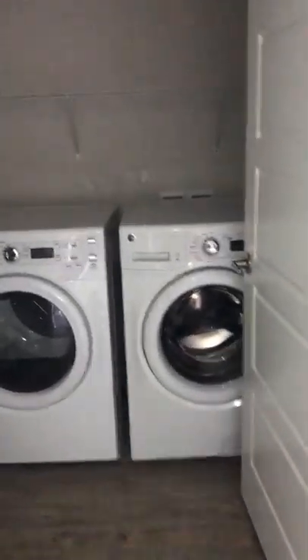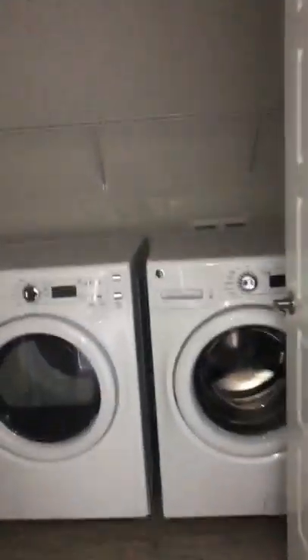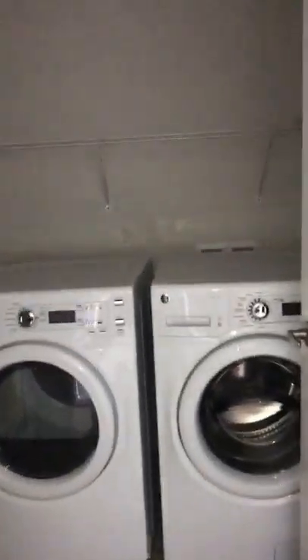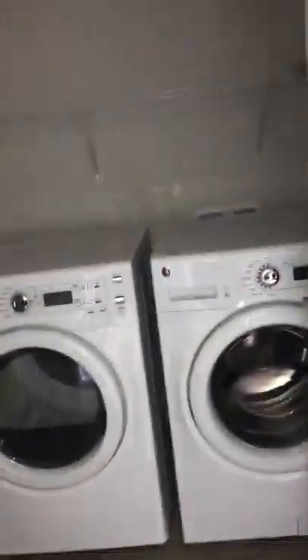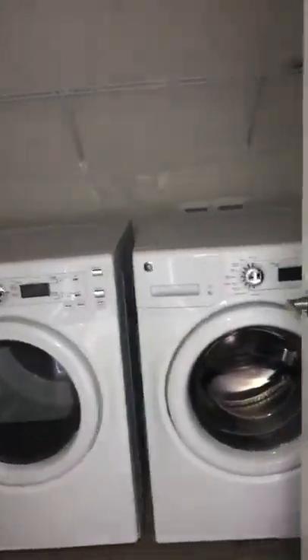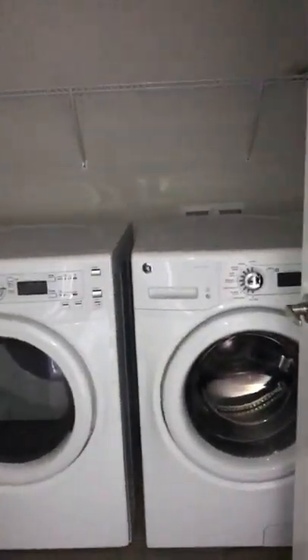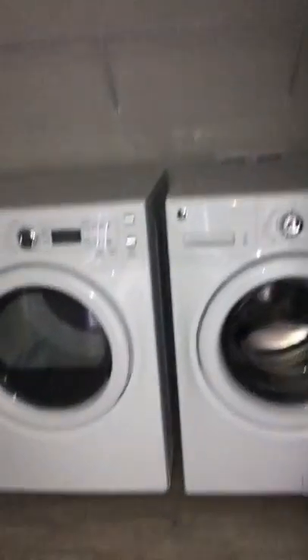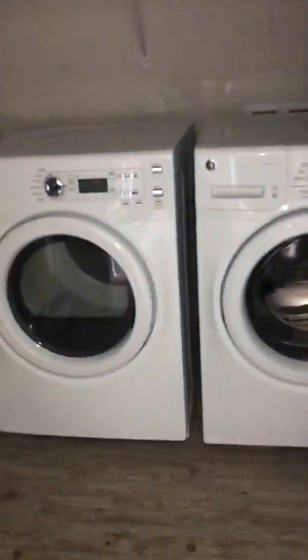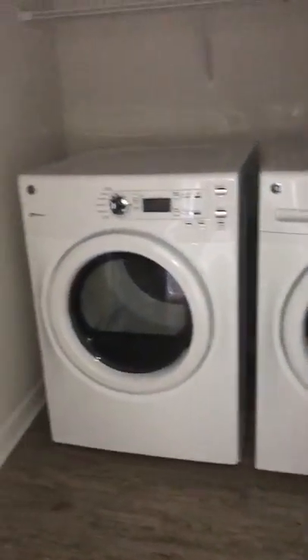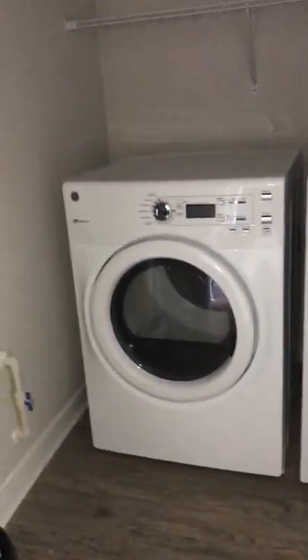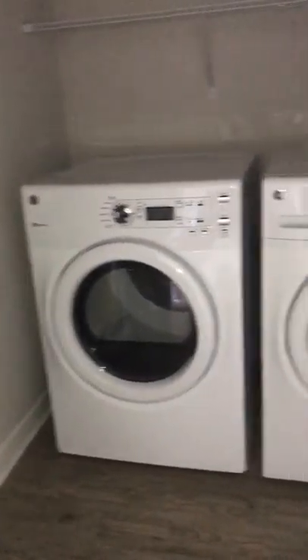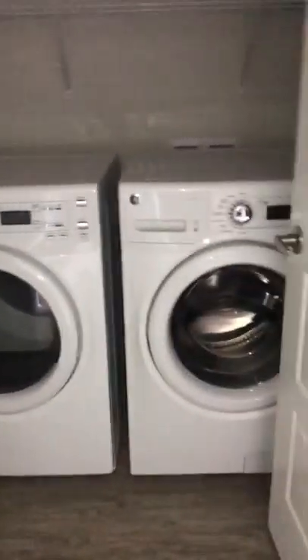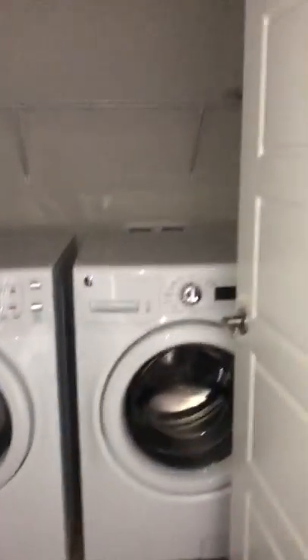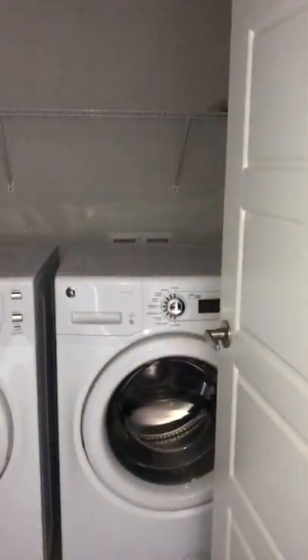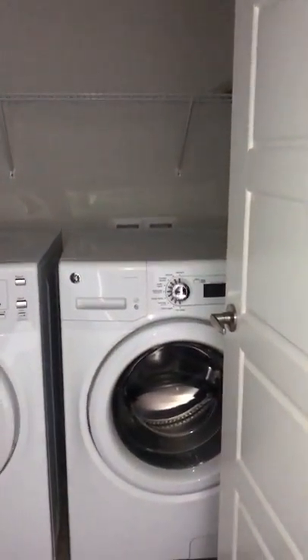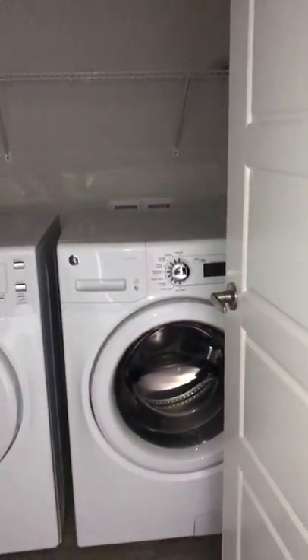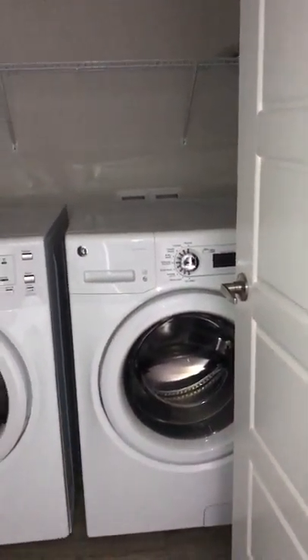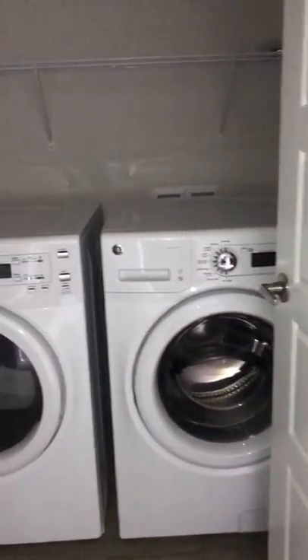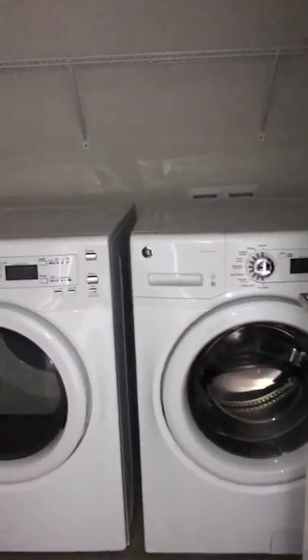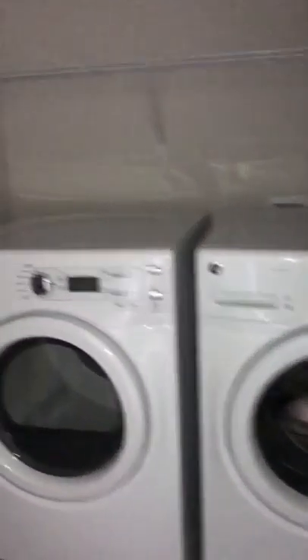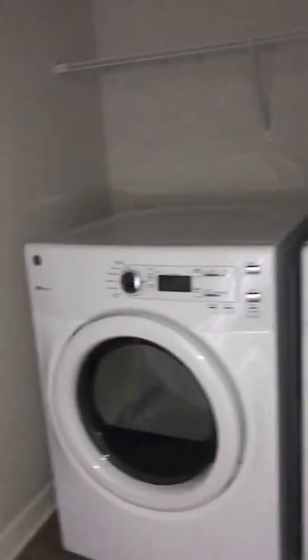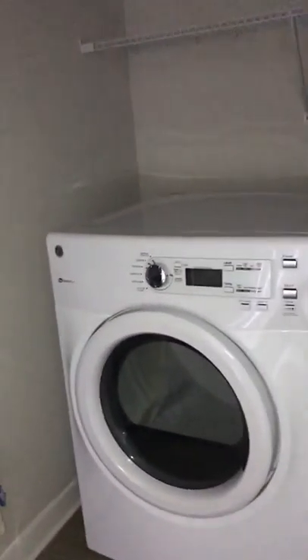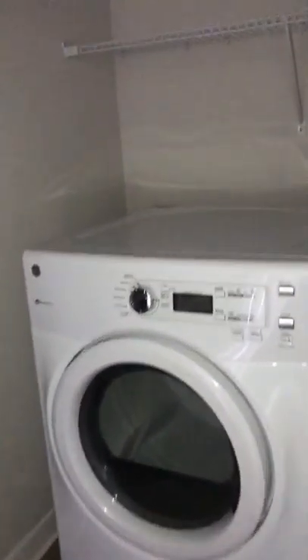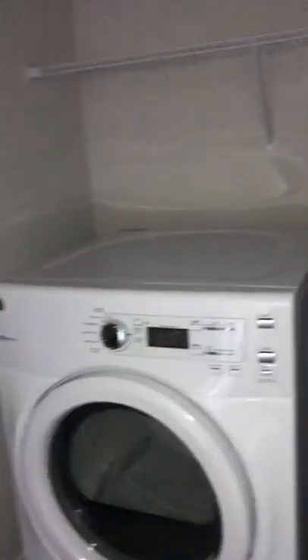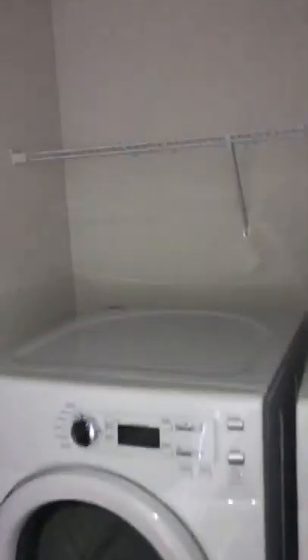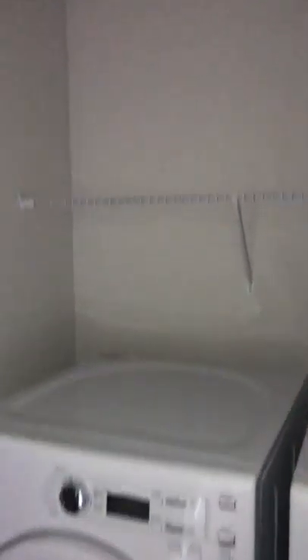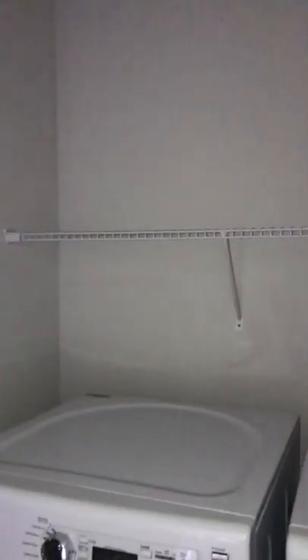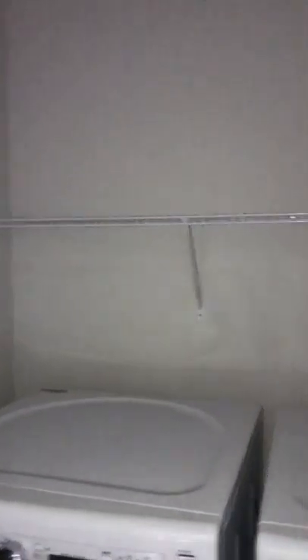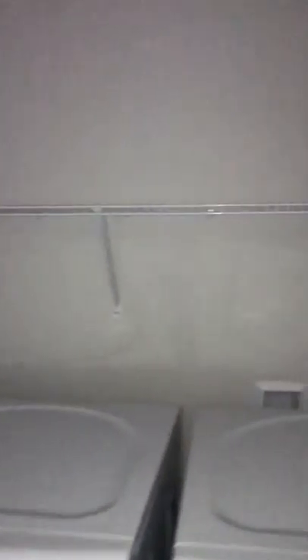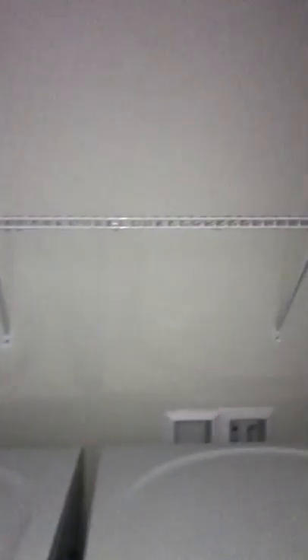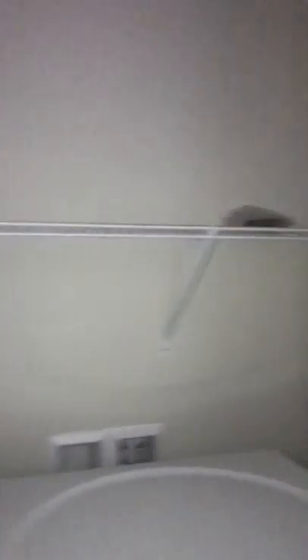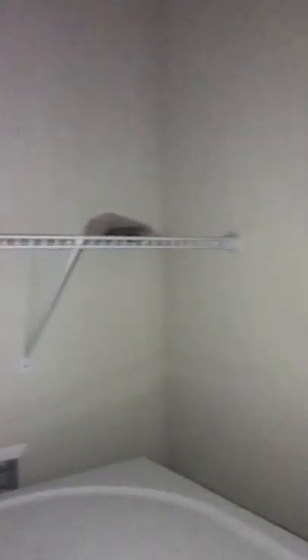Washer and dryer comes included, and as you can see, both the washer and the dryer are front-loading. Great storage space in here.